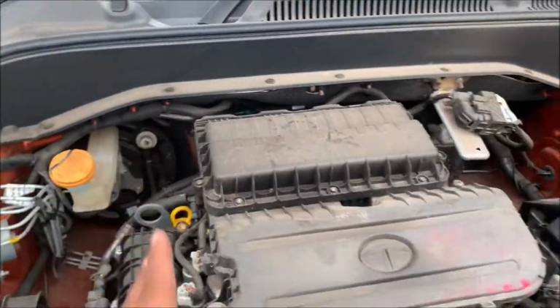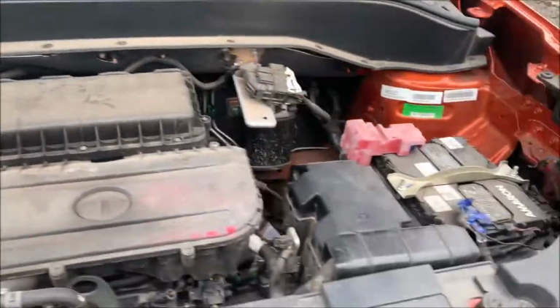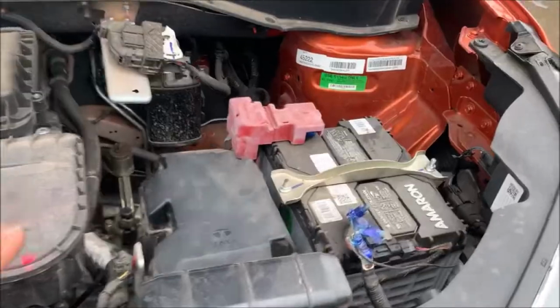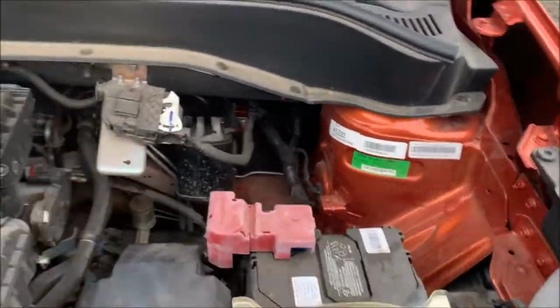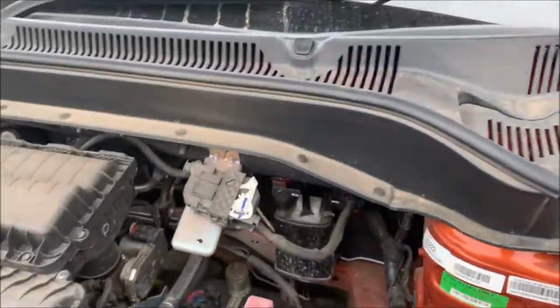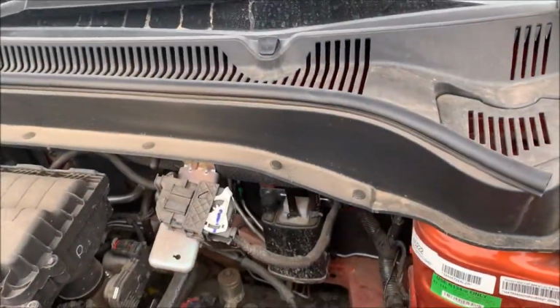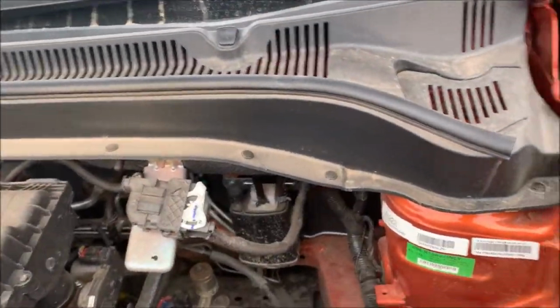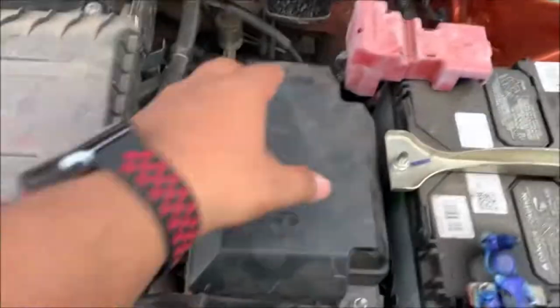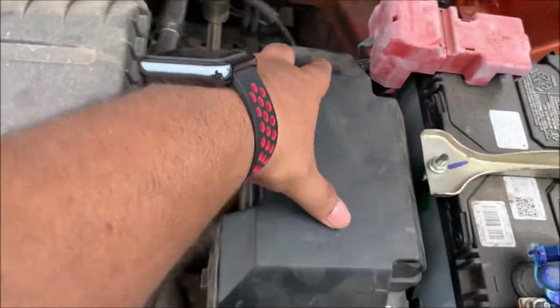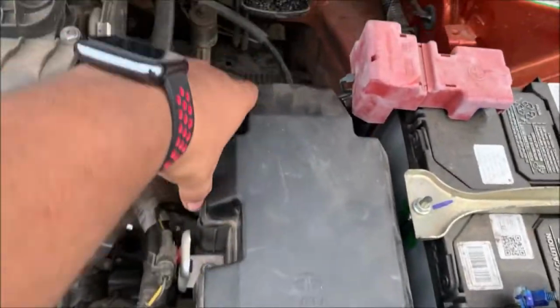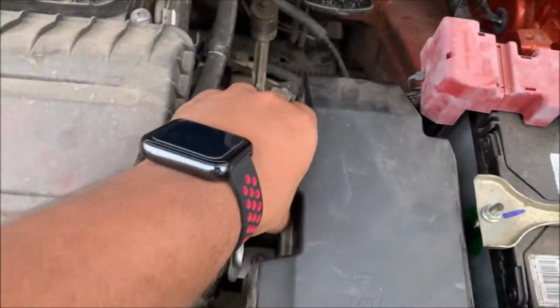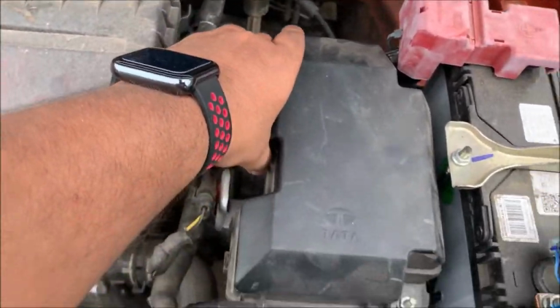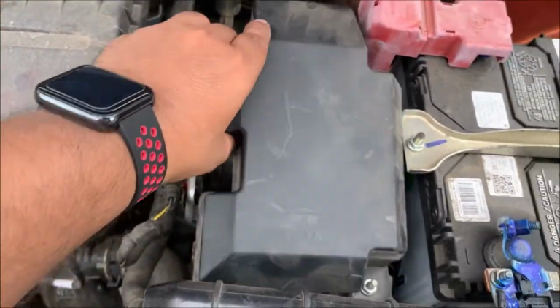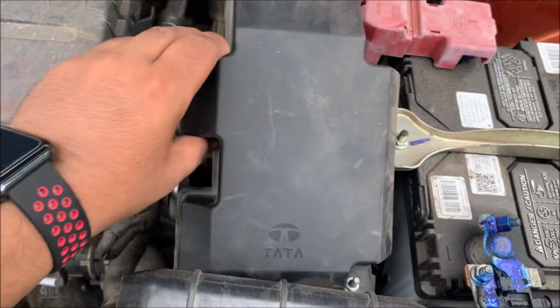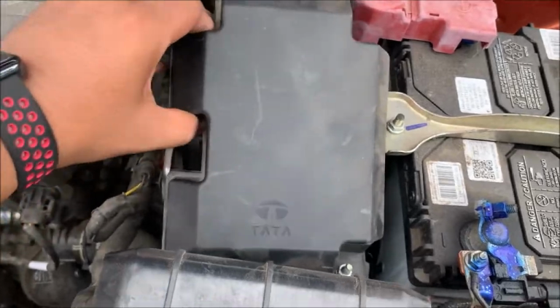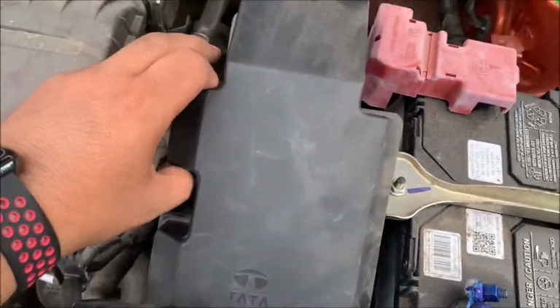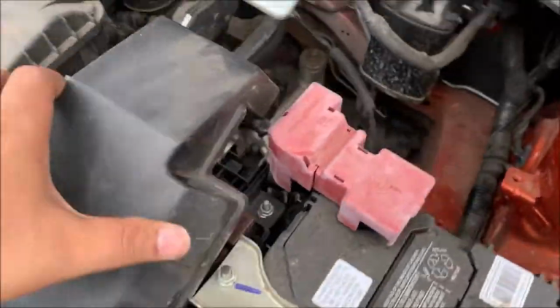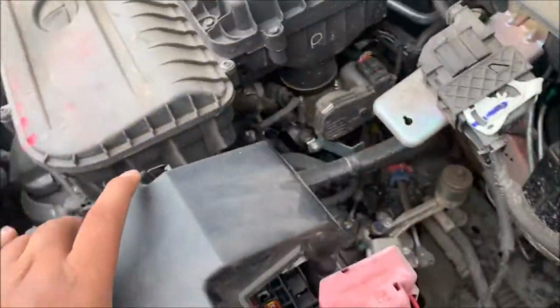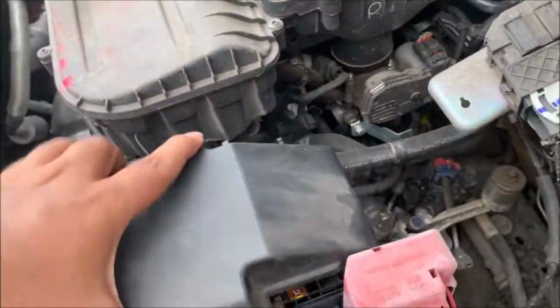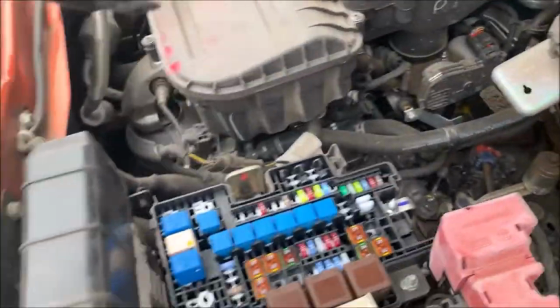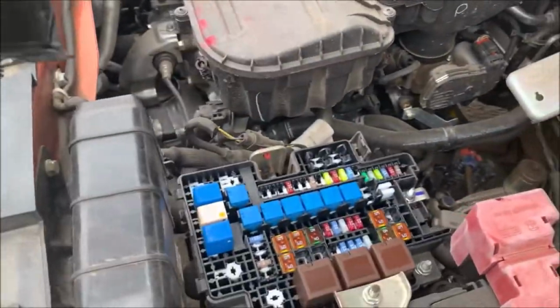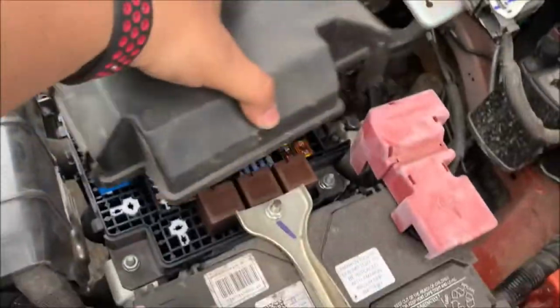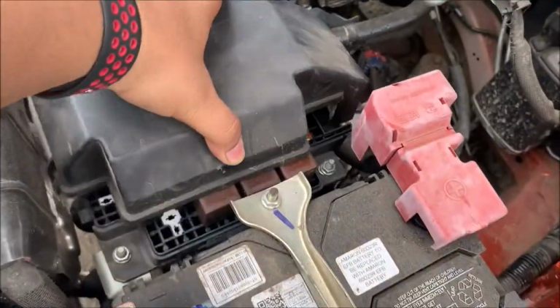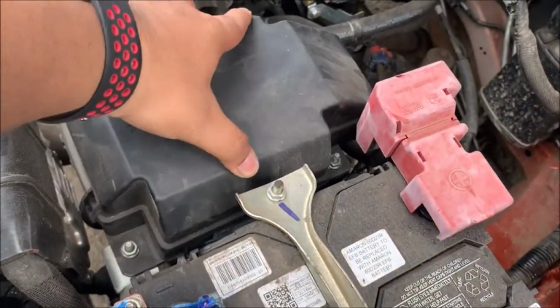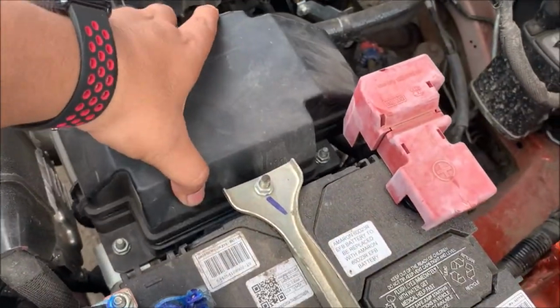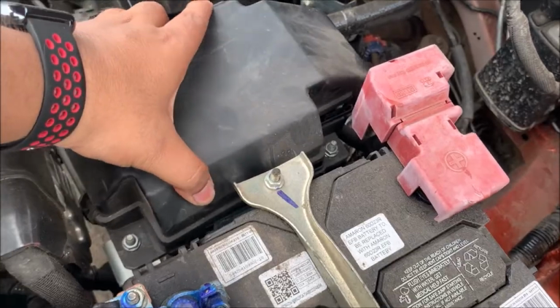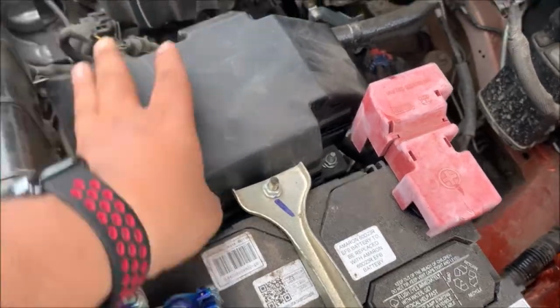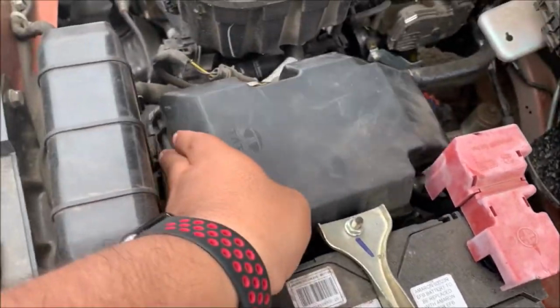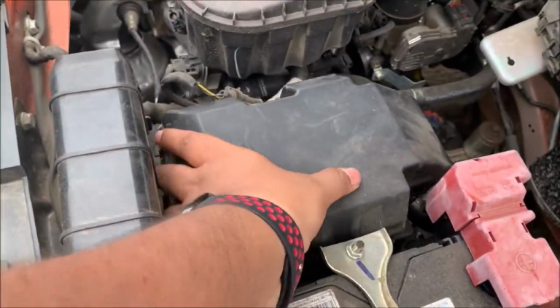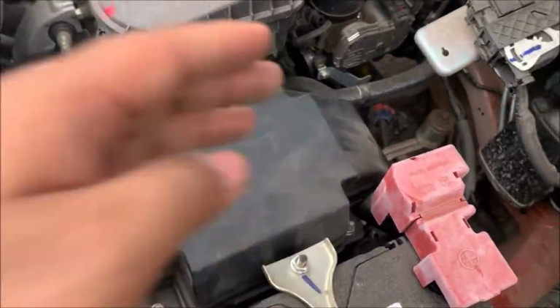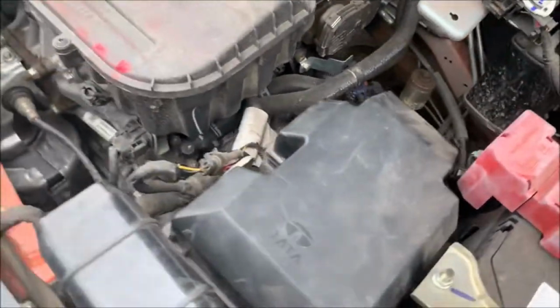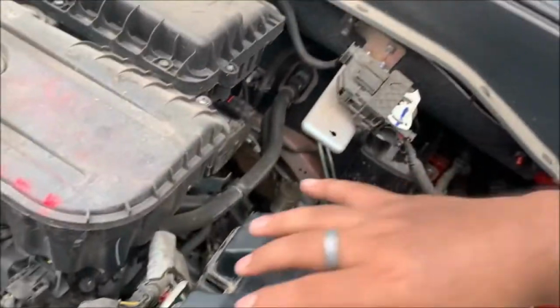If you have any electrical issues with the car, you should check the fuse box. Make sure to check the fuse box too.